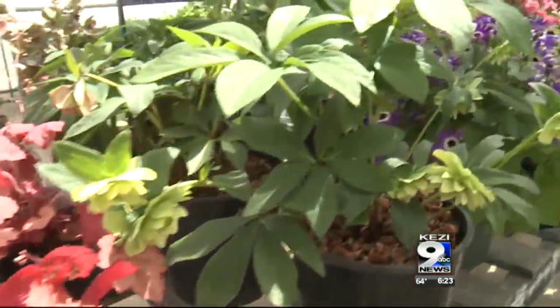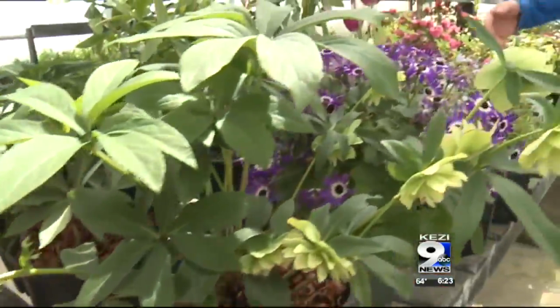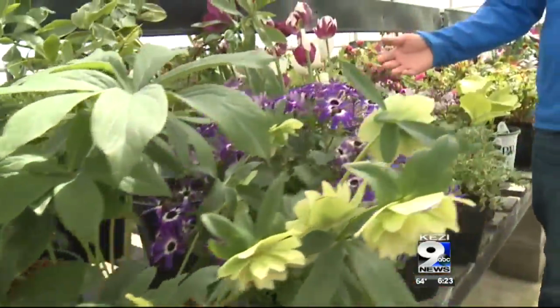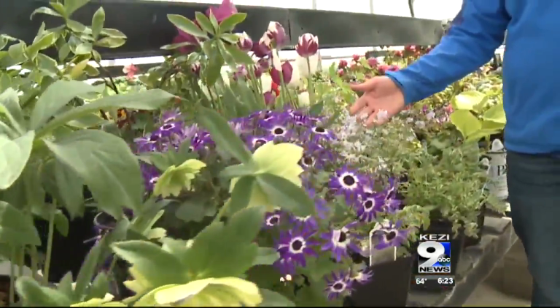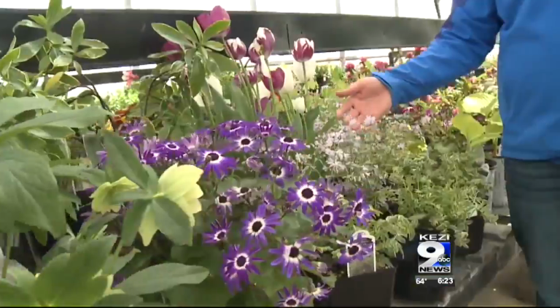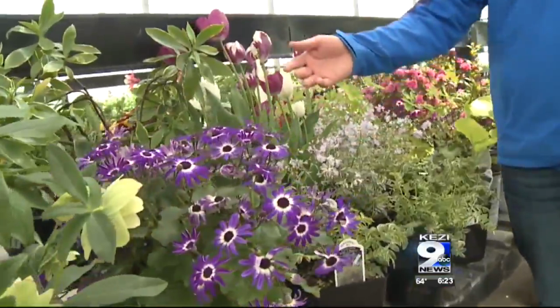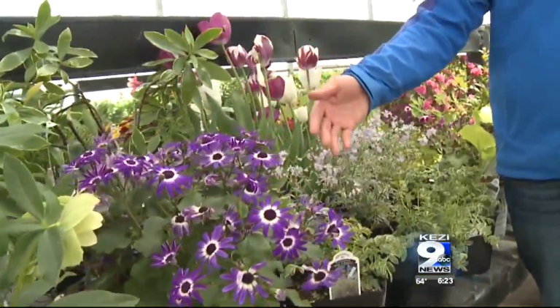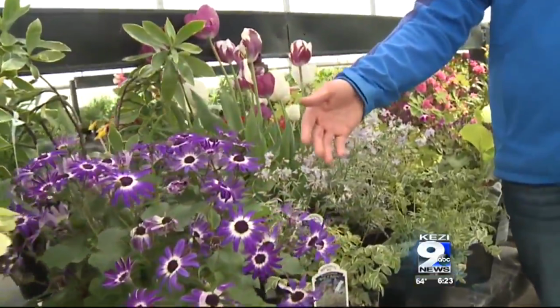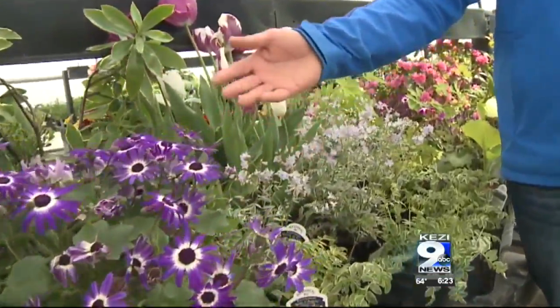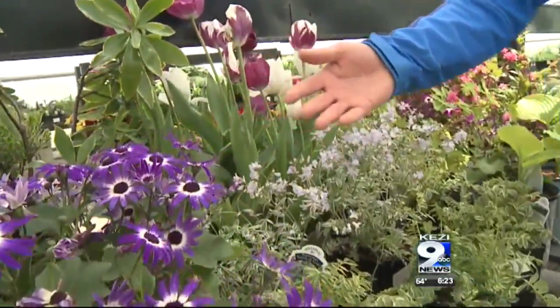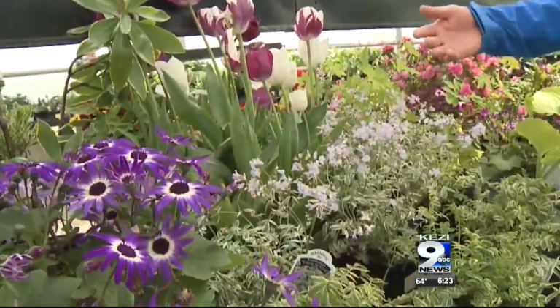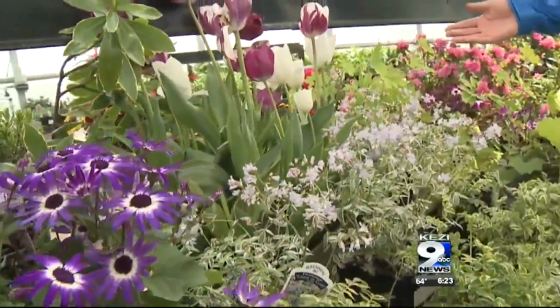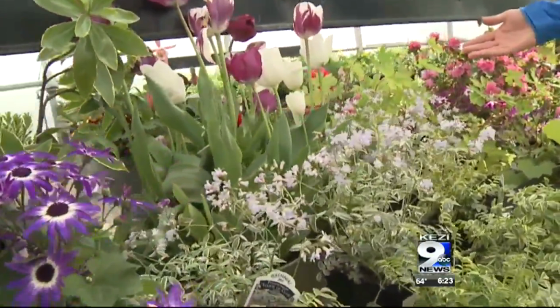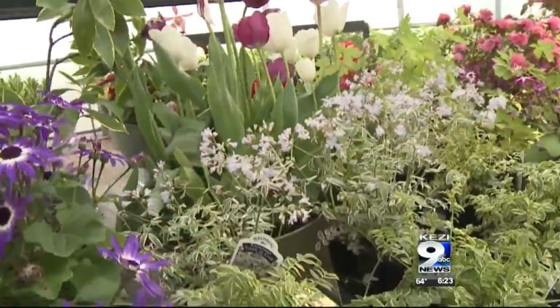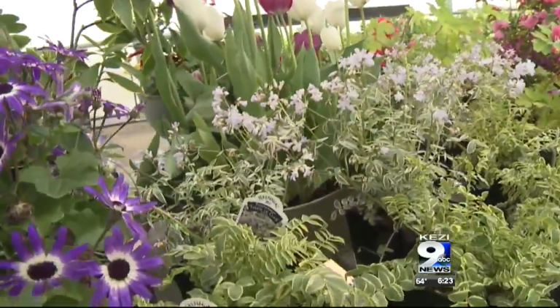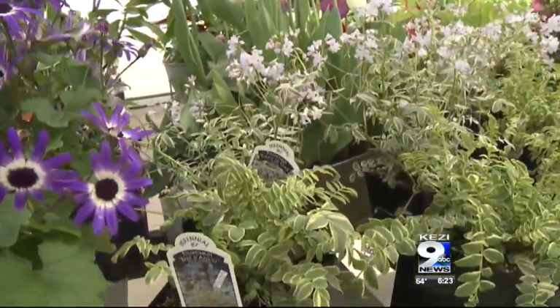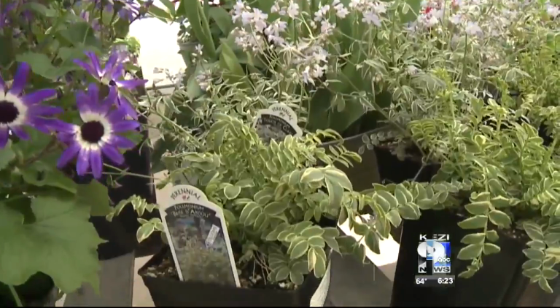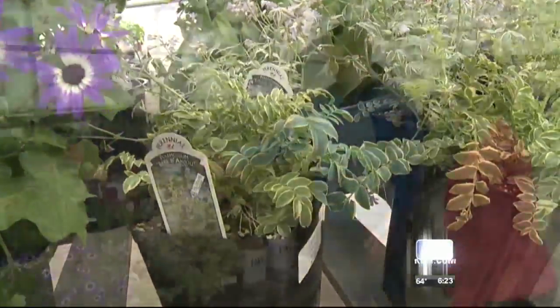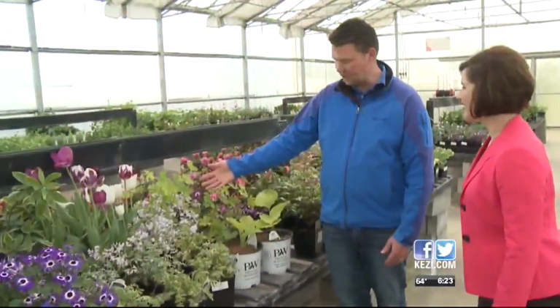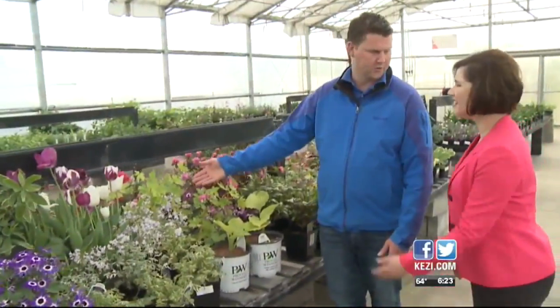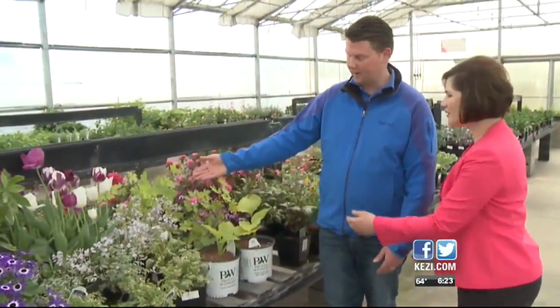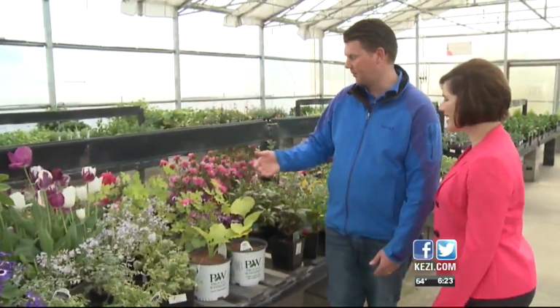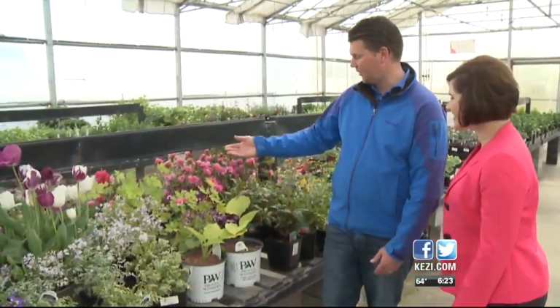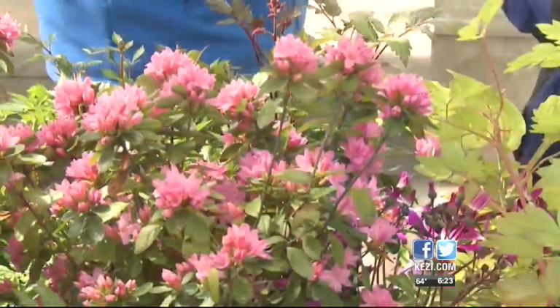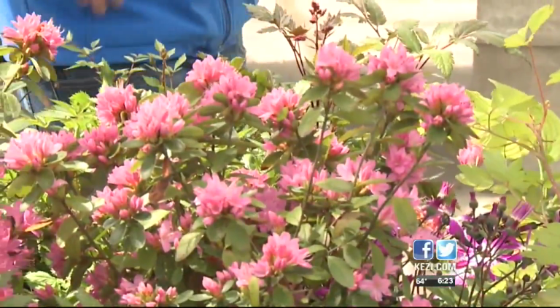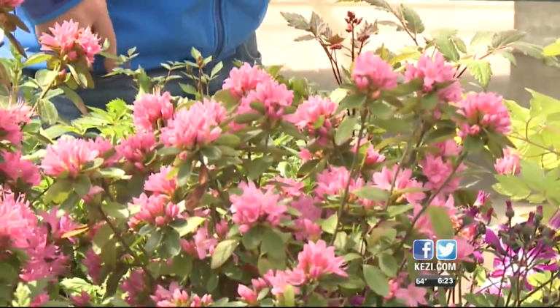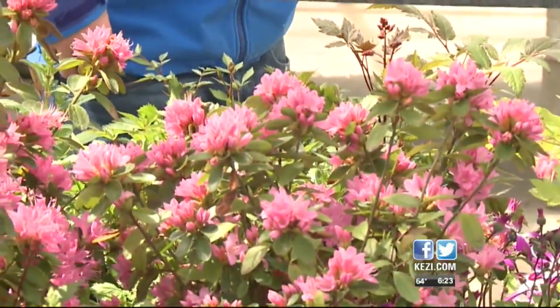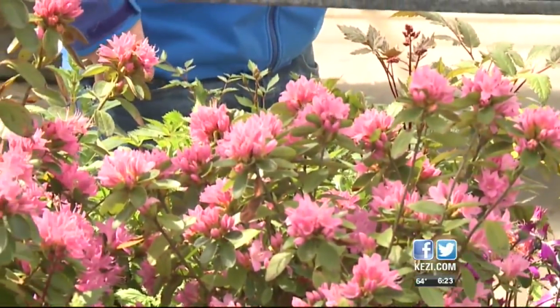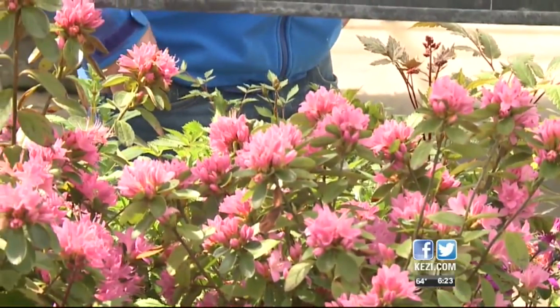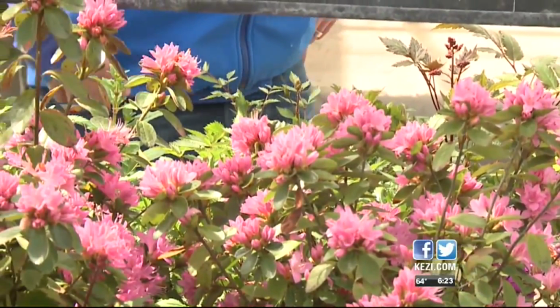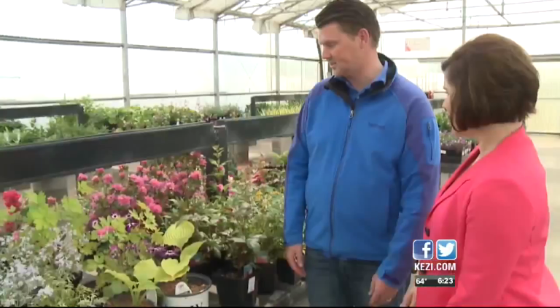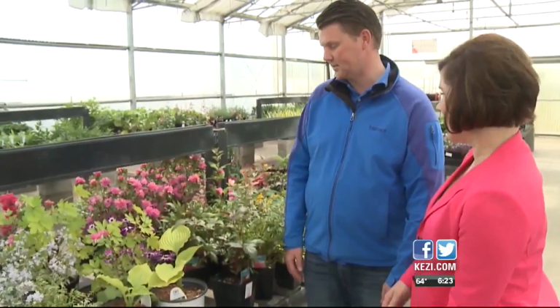Moving on to spring, we've got Sanetti's, Jacob's Ladder, which have interesting foliage and color, and then Bleeding Hearts, which are another popular one, along with Azaleas — those are another fantastic one for the spring season.